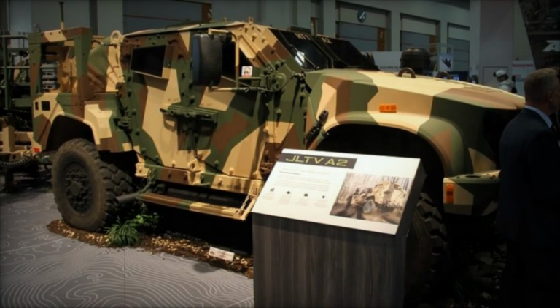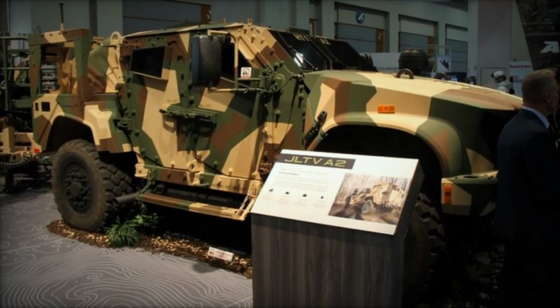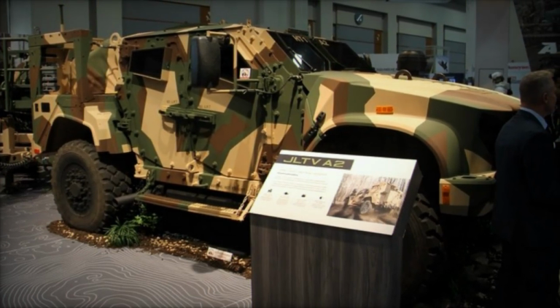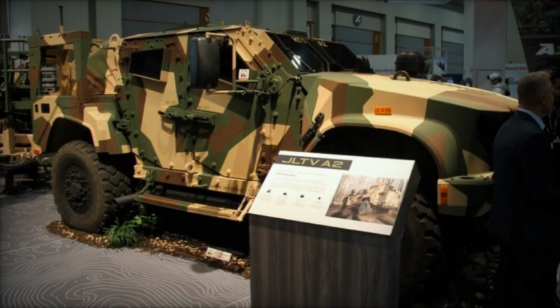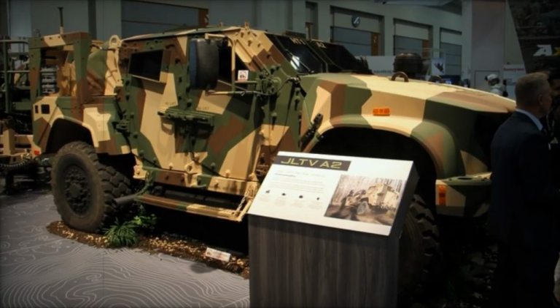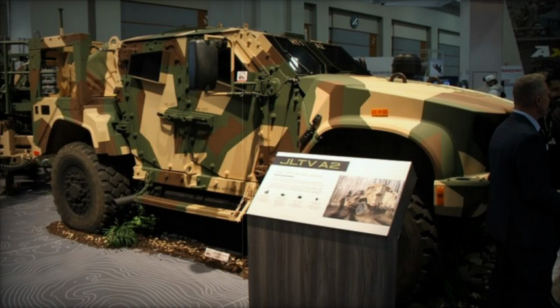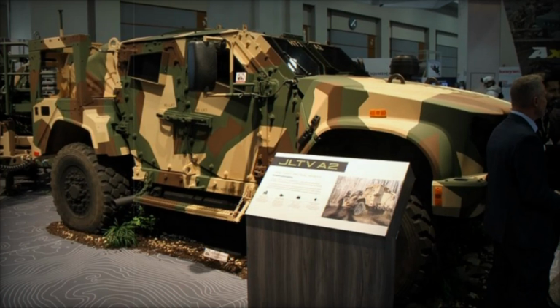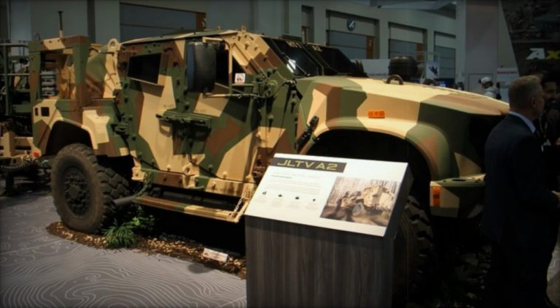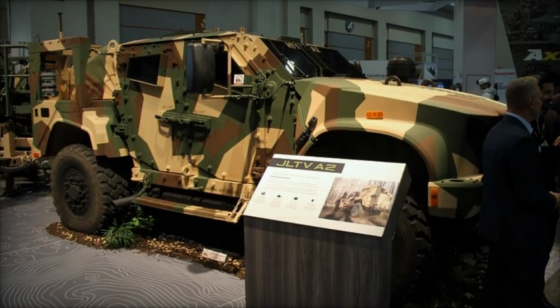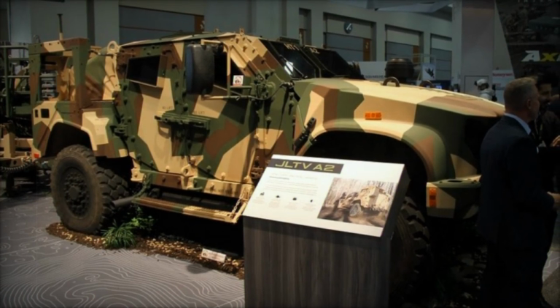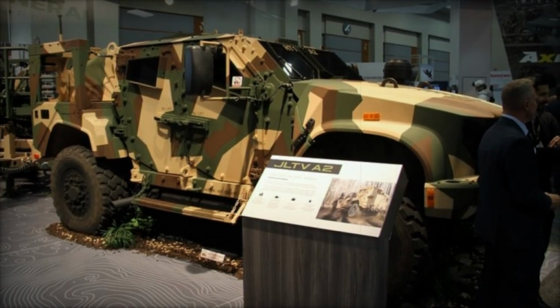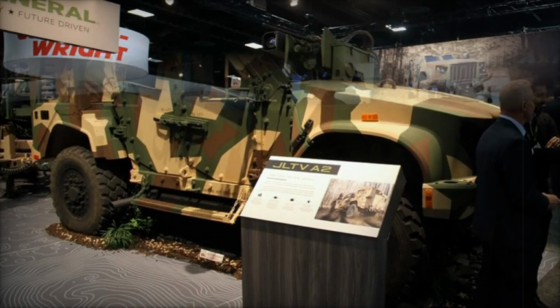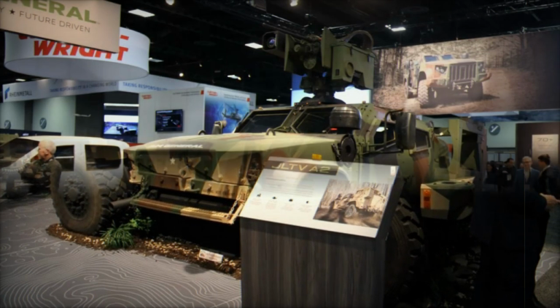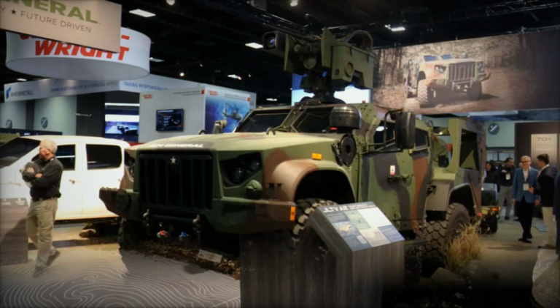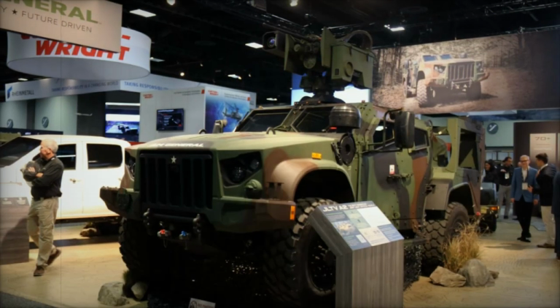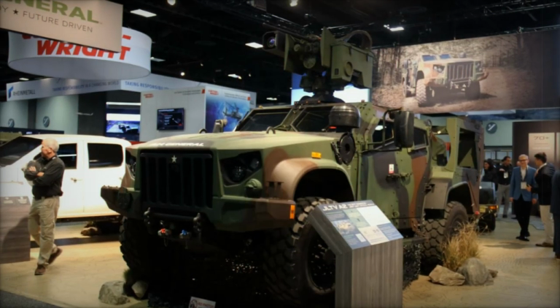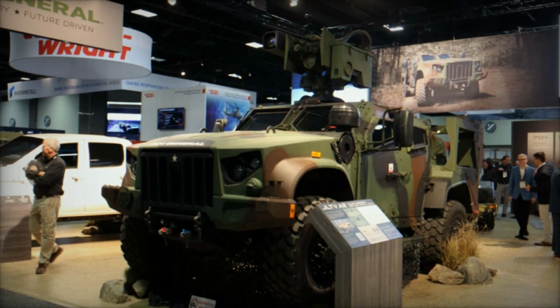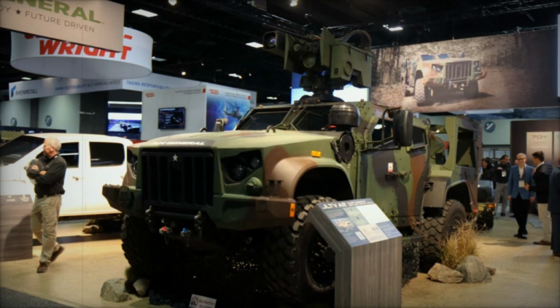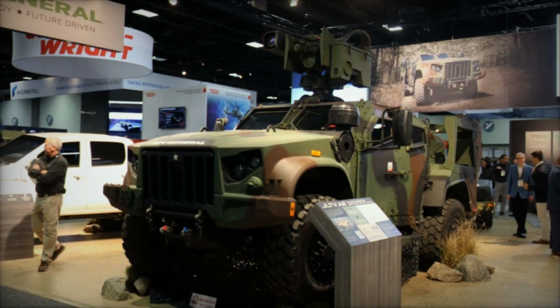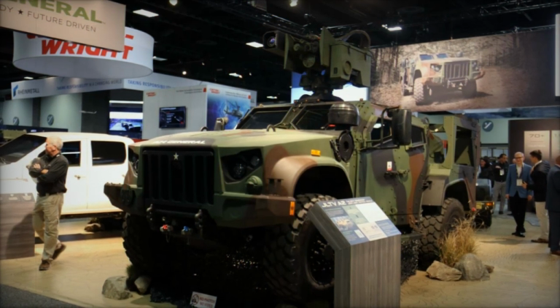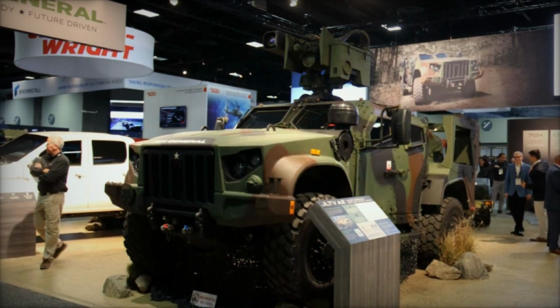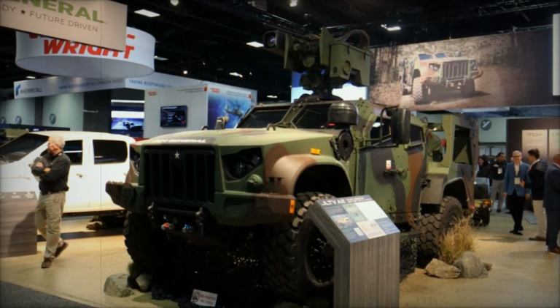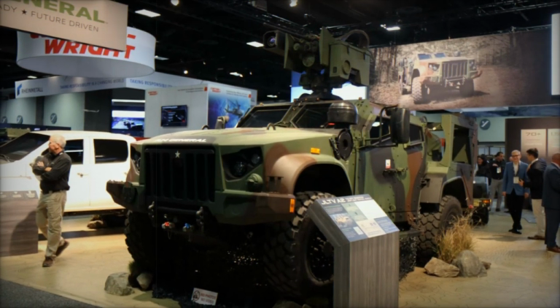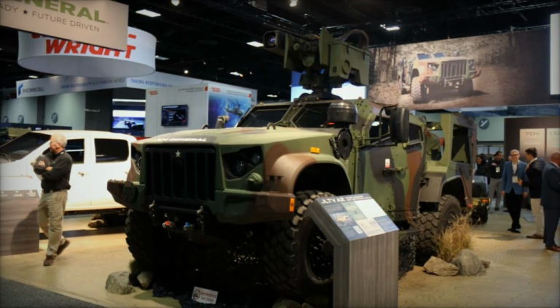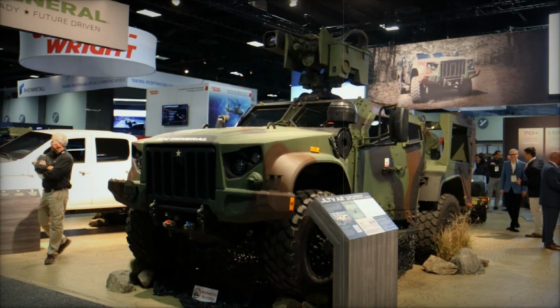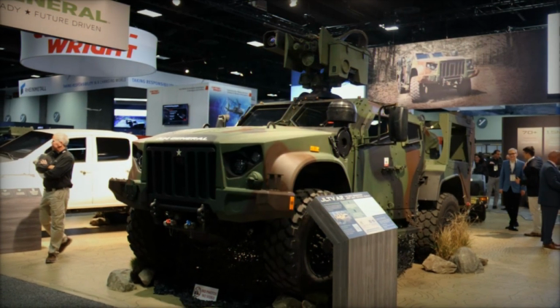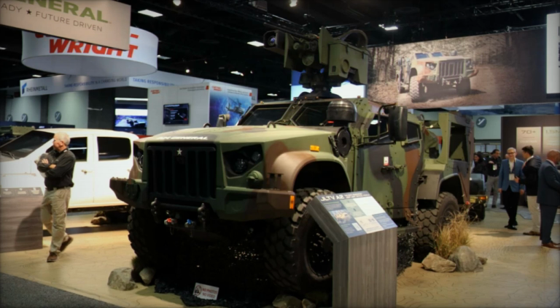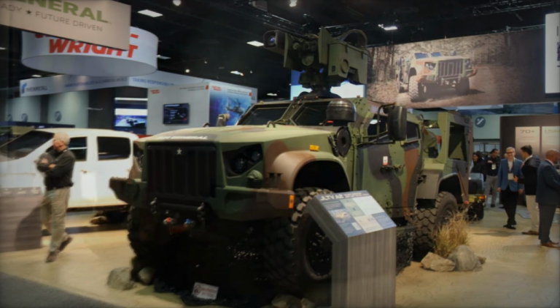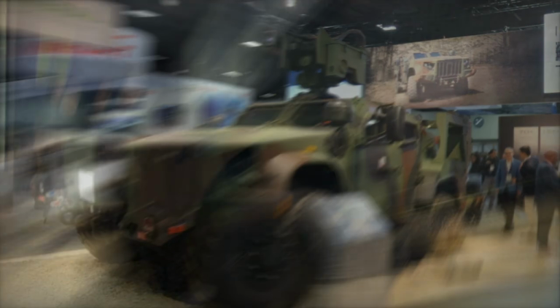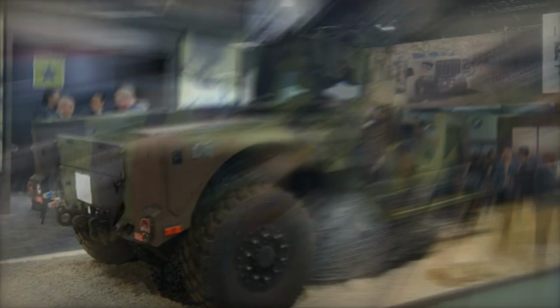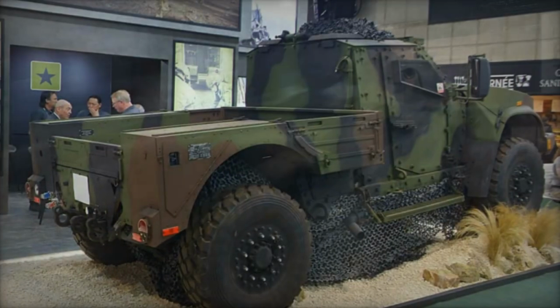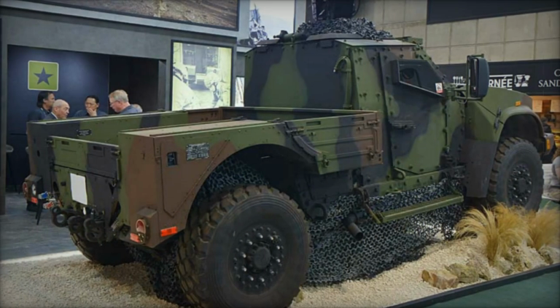One of the vehicle's defining characteristics is its modular base integration kit, which allows for adaptable configurations and increased storage capacity for mission-critical equipment. This modularity enhances the vehicle's versatility in meeting a variety of operational demands.